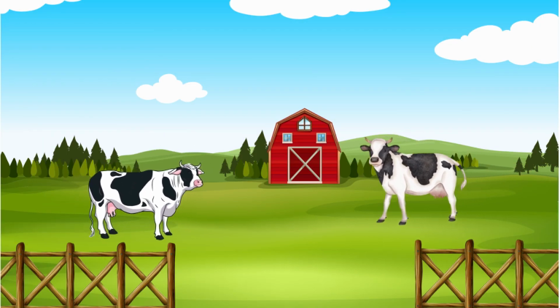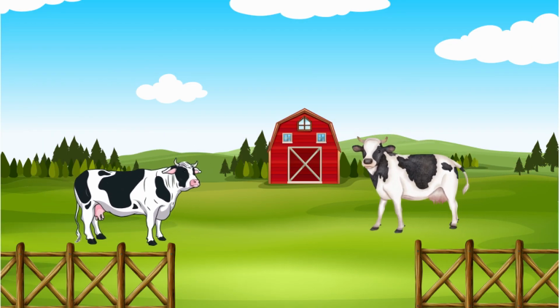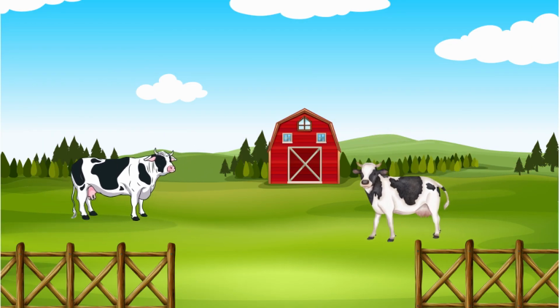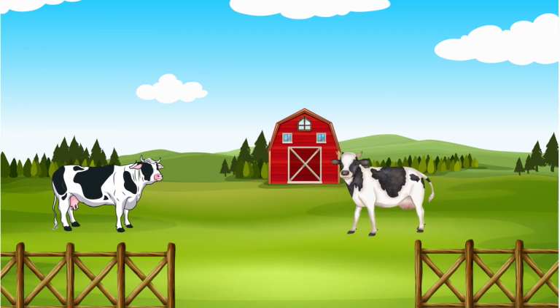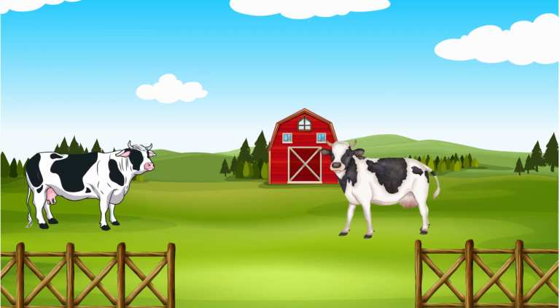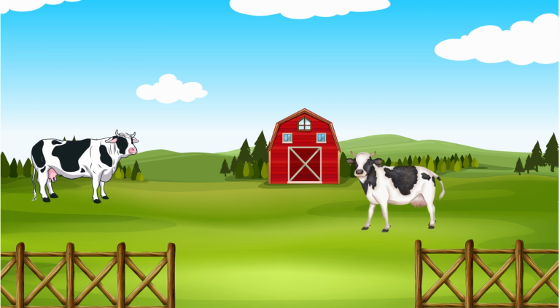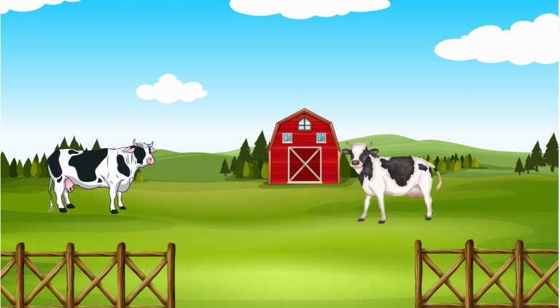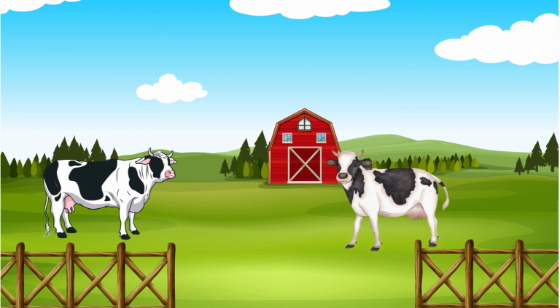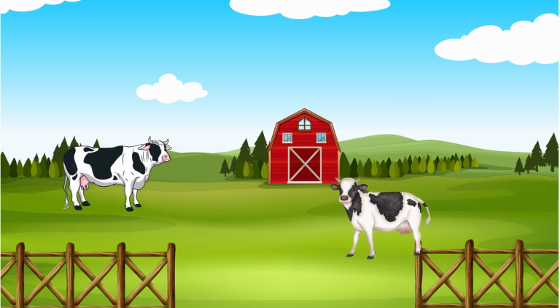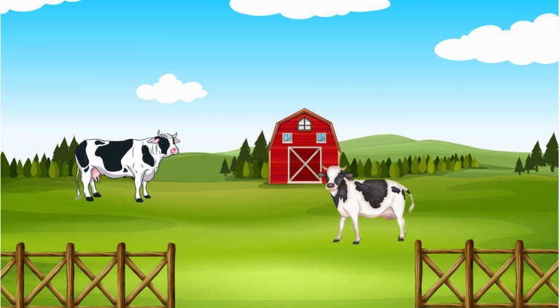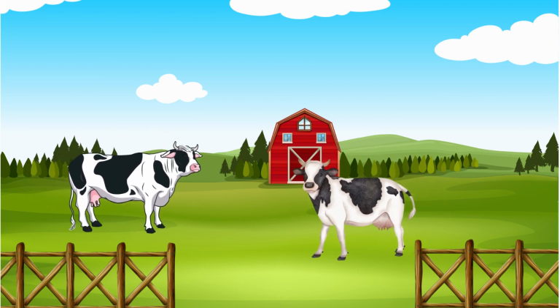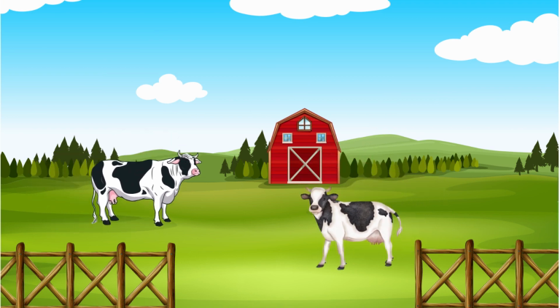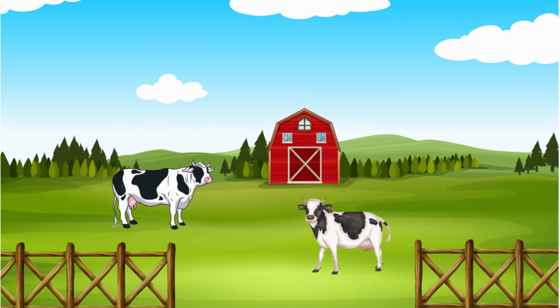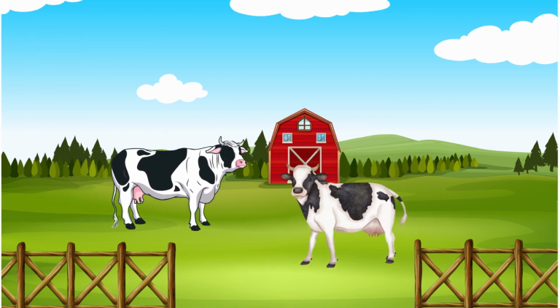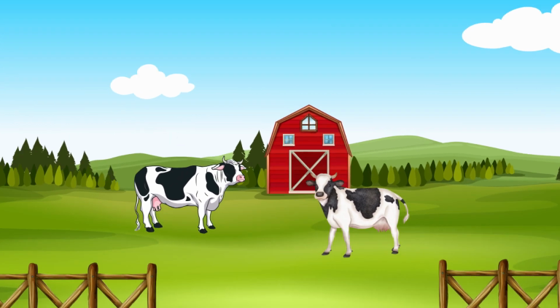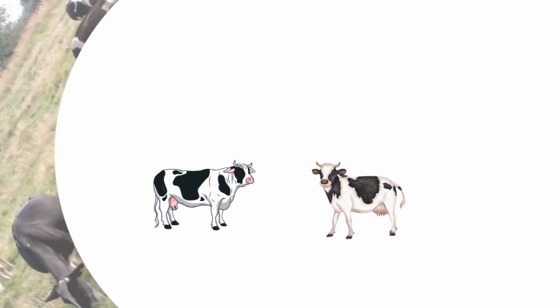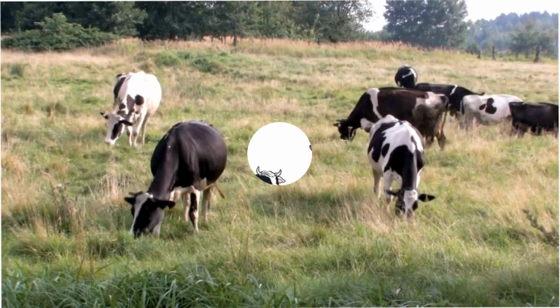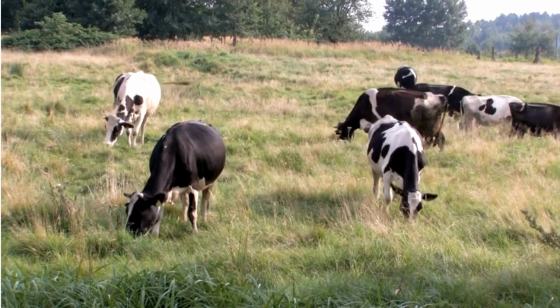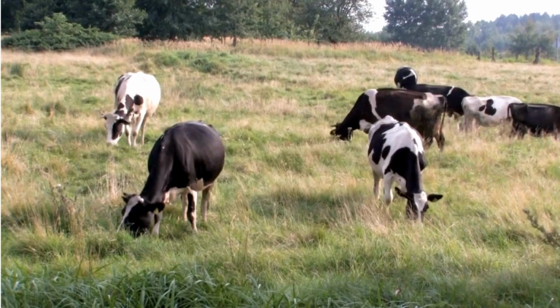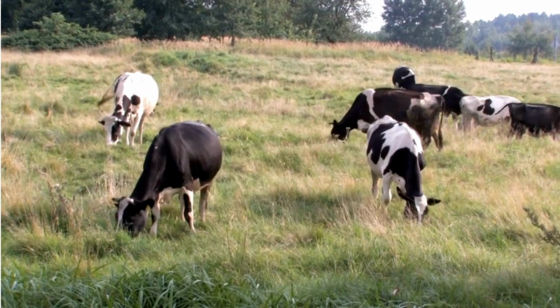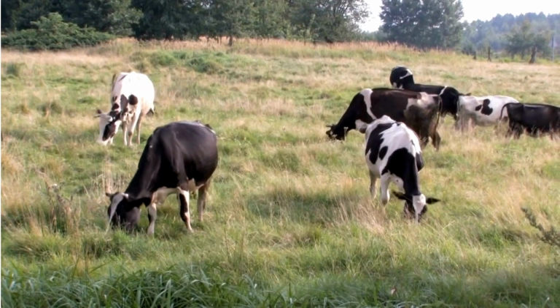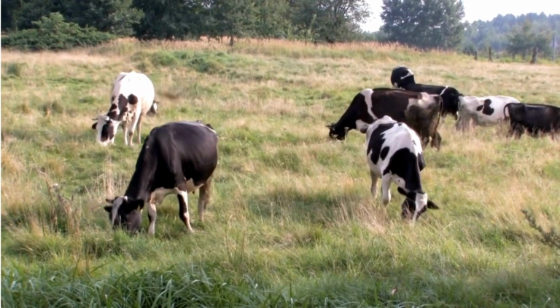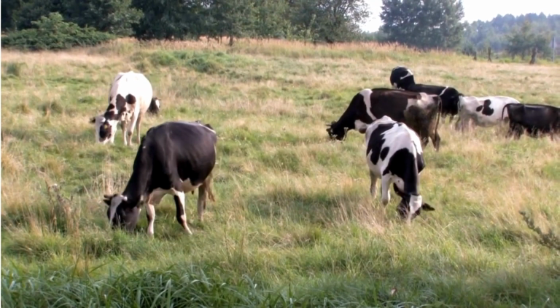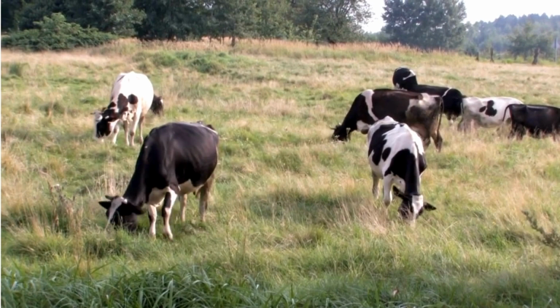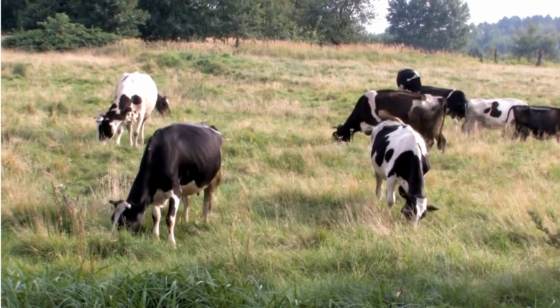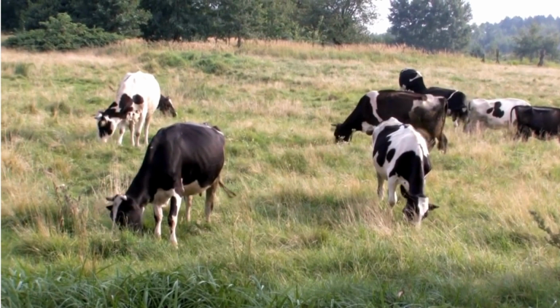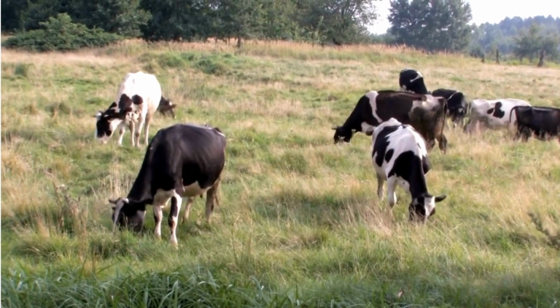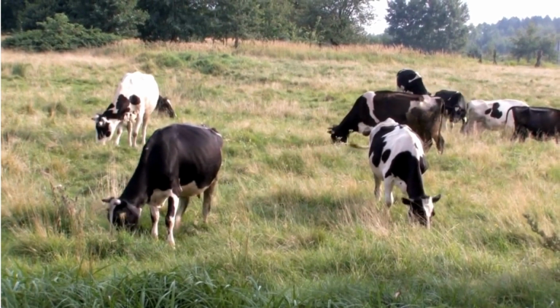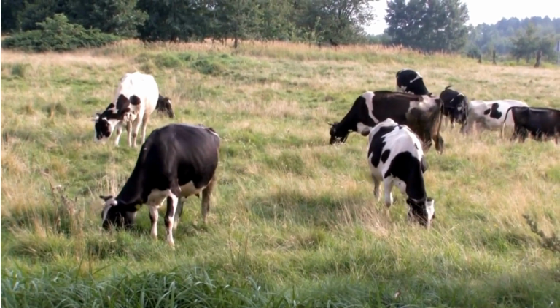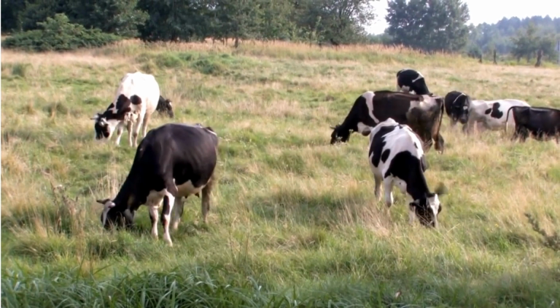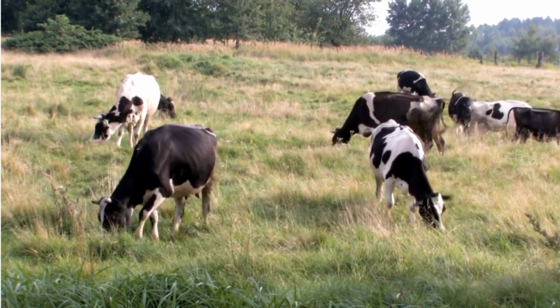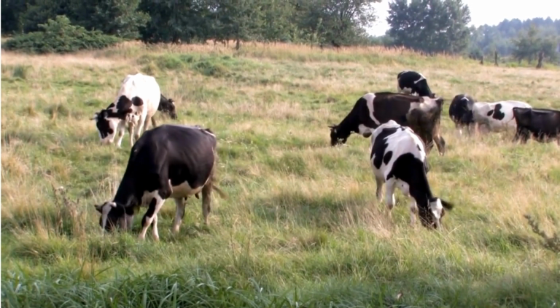Cows are domestic animals we often encounter. They have four chambered stomachs and provide us with delicious milk. The key uniqueness of cows is milk and farming.